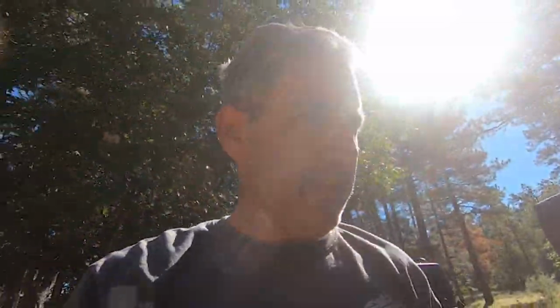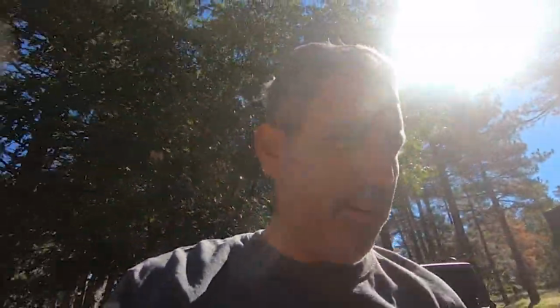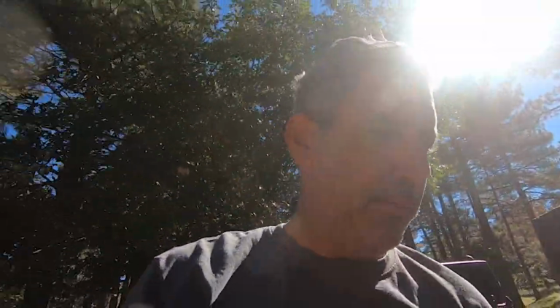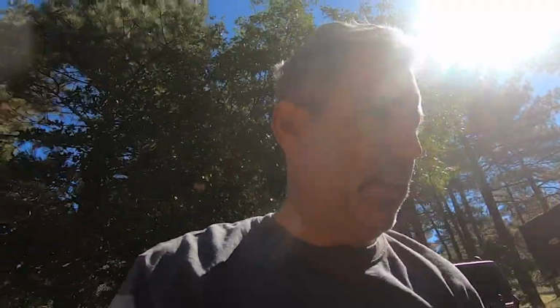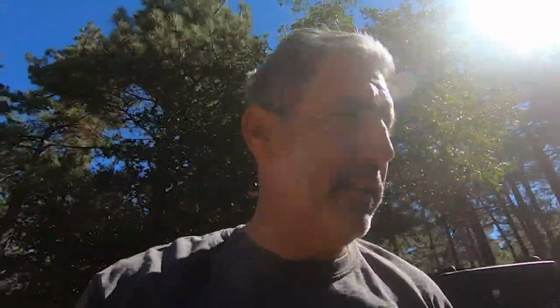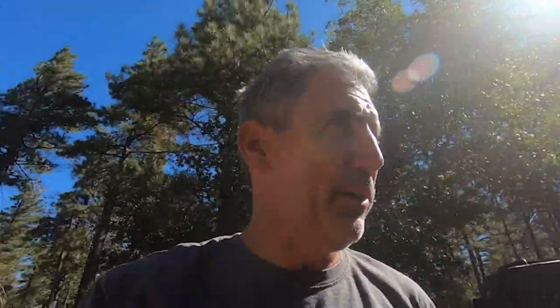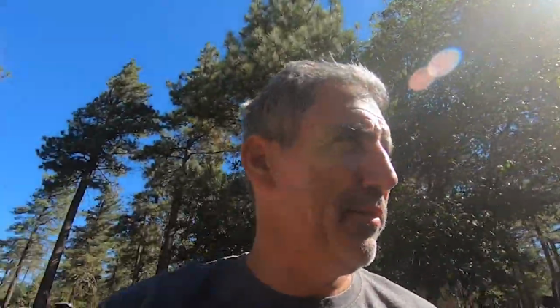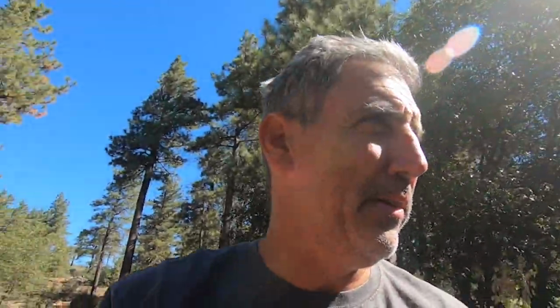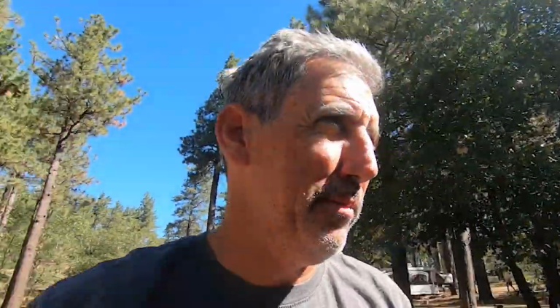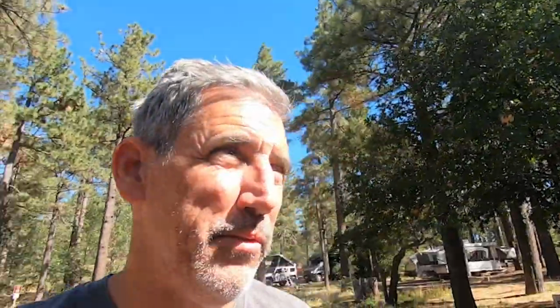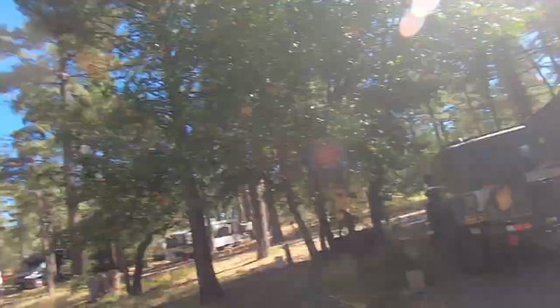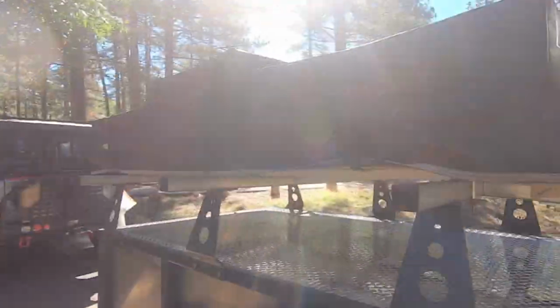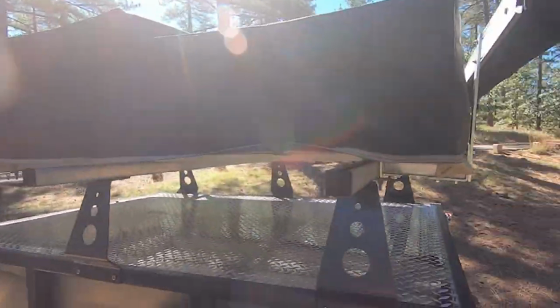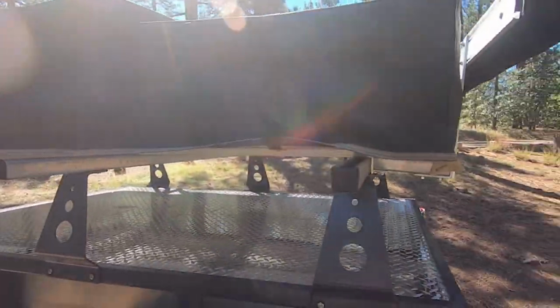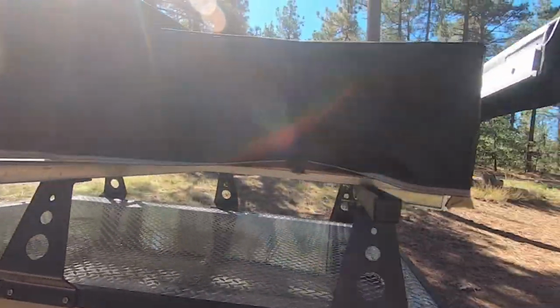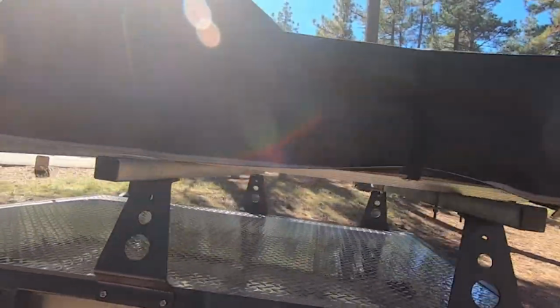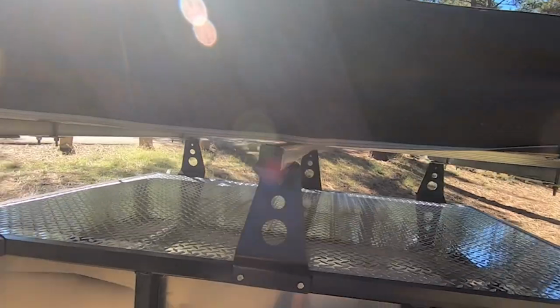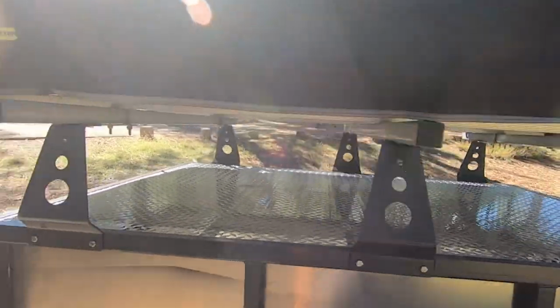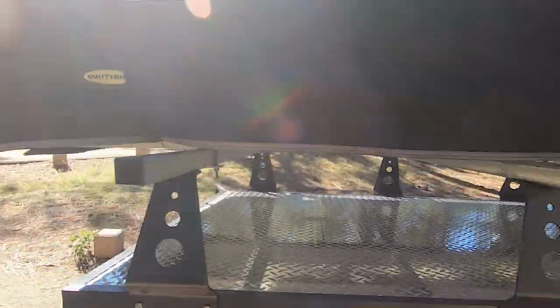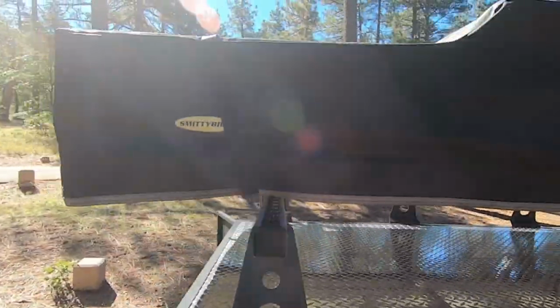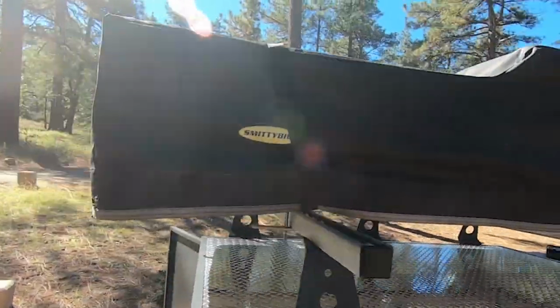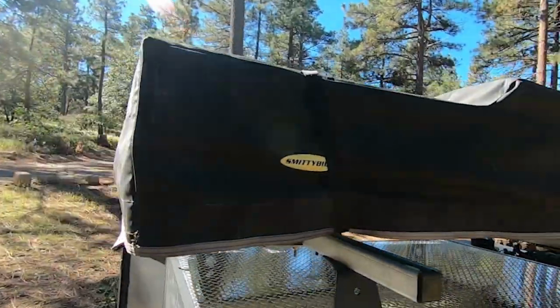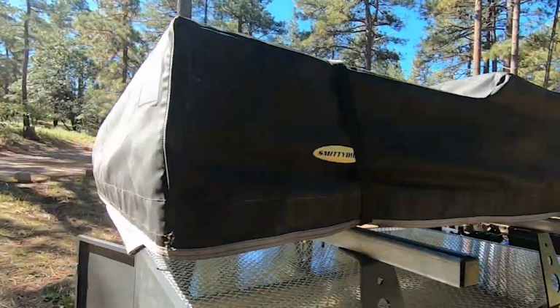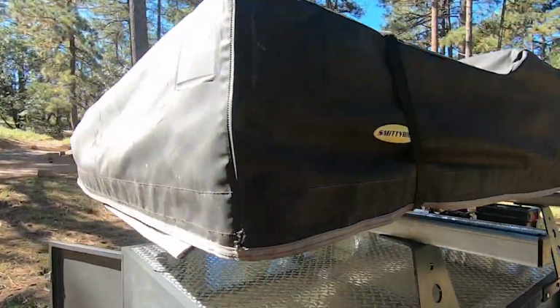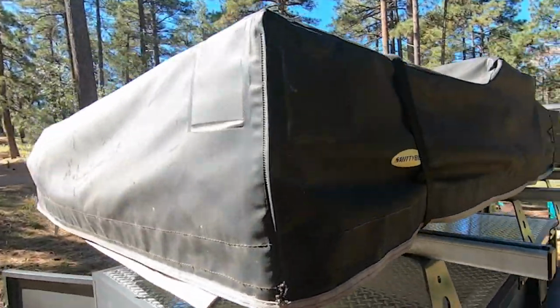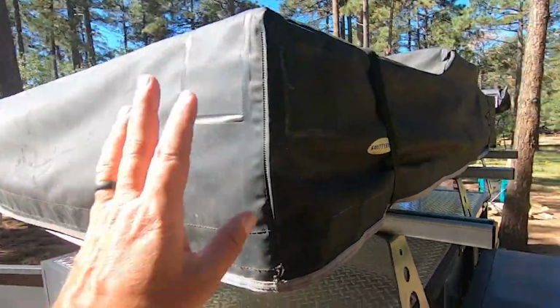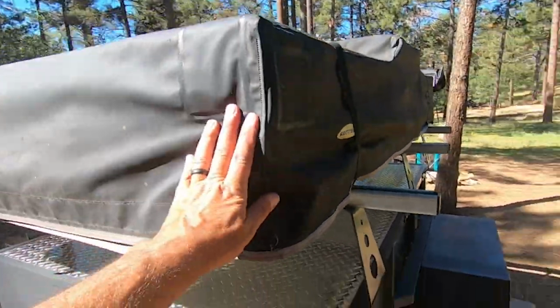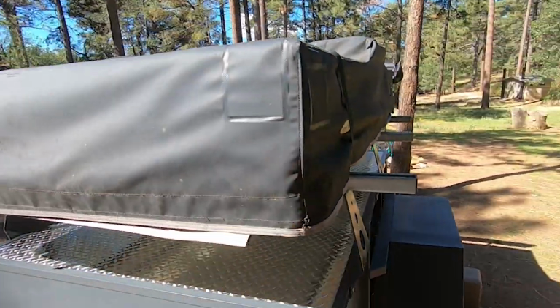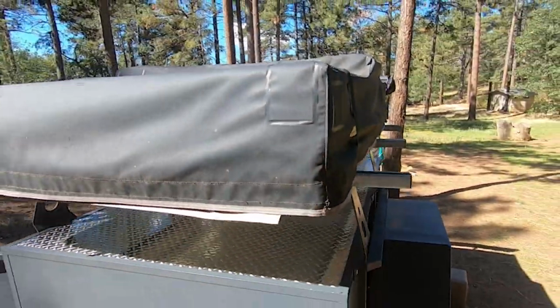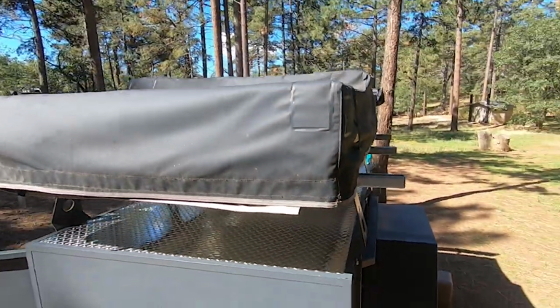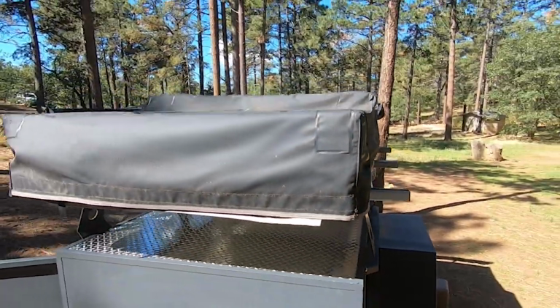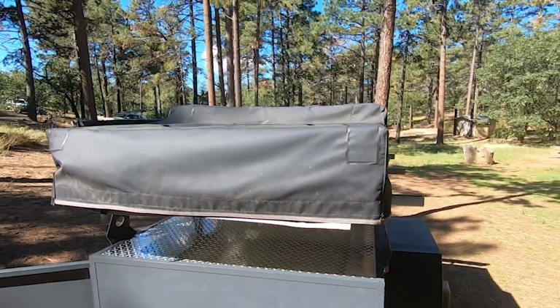I think that's probably the overview. The rooftop tent is up here — it's a Smitty-built tent that I got used.